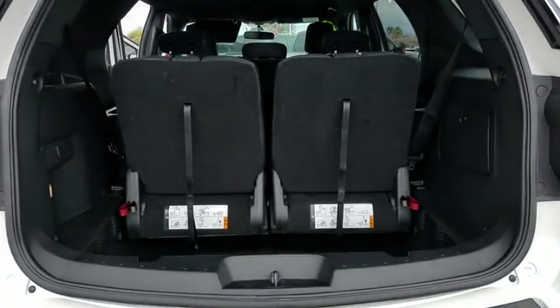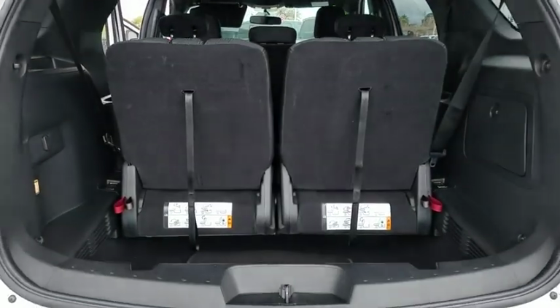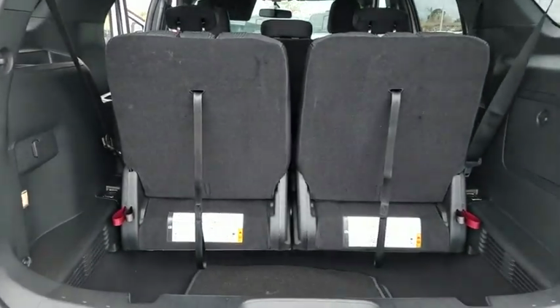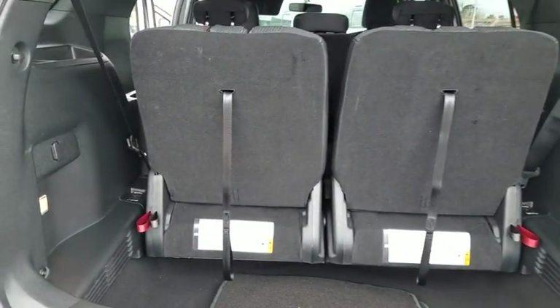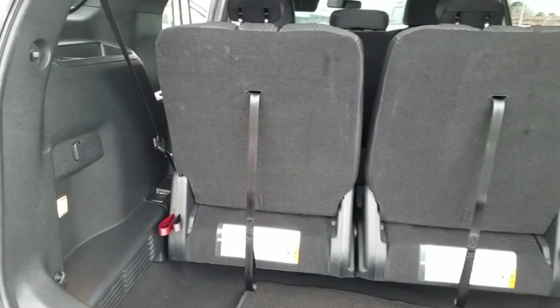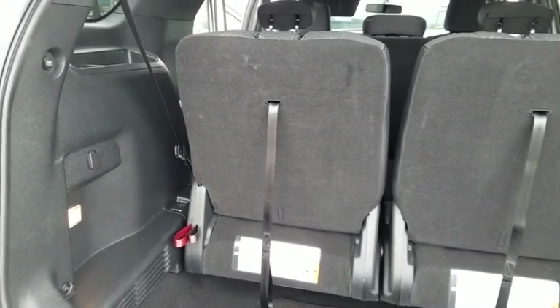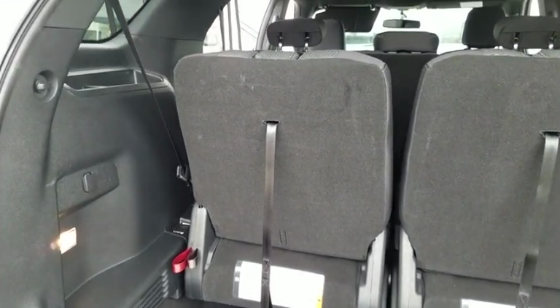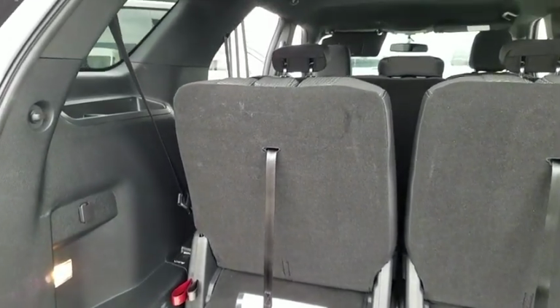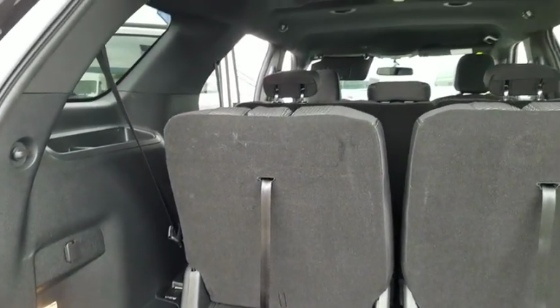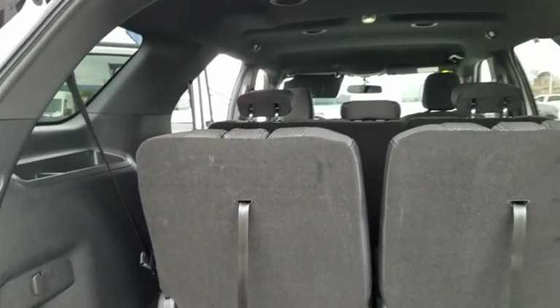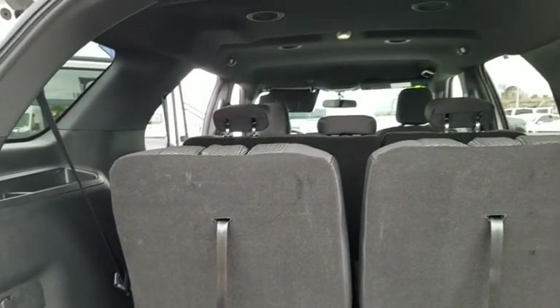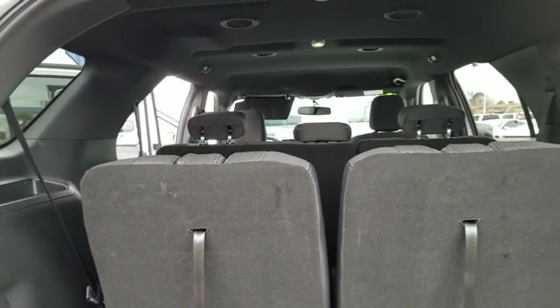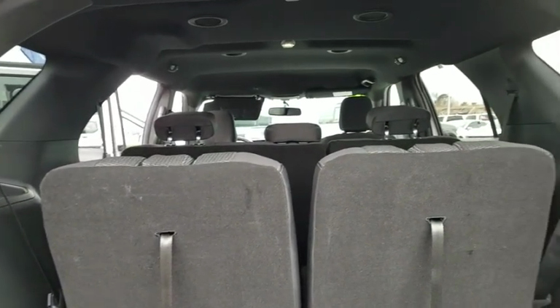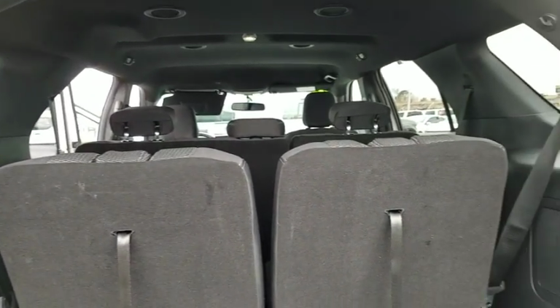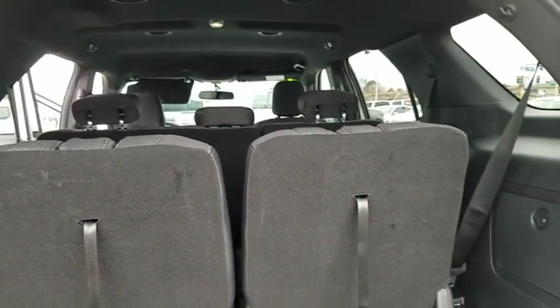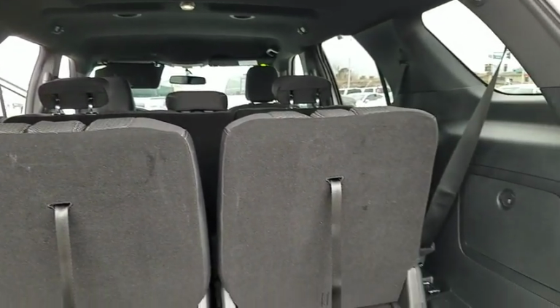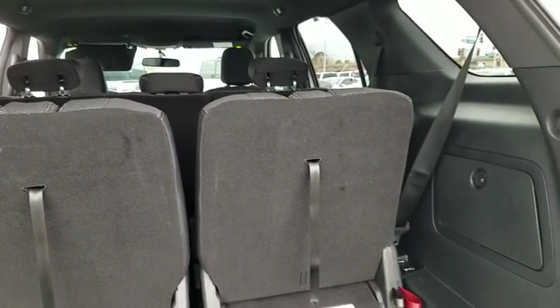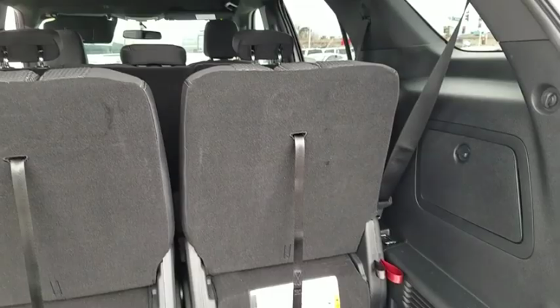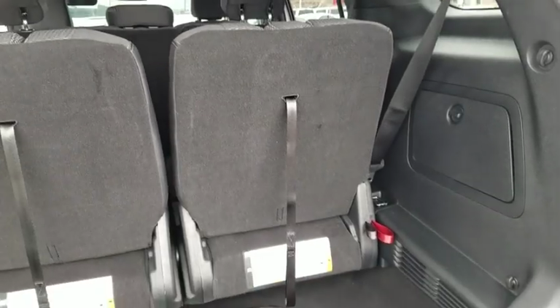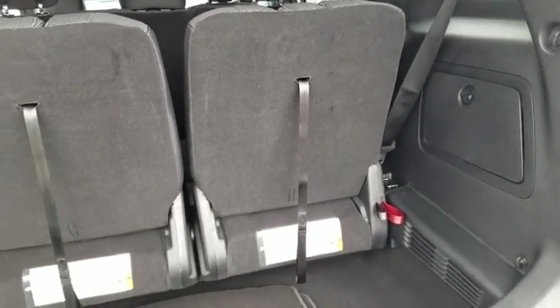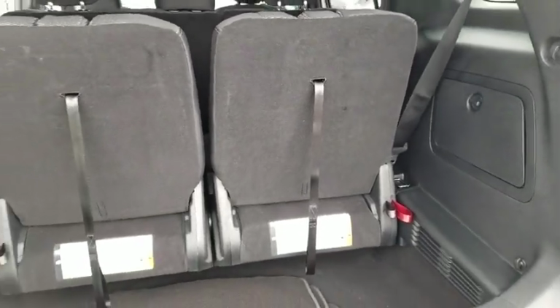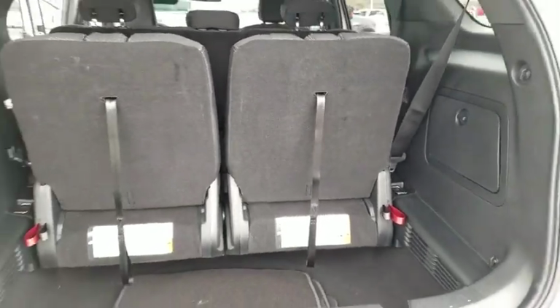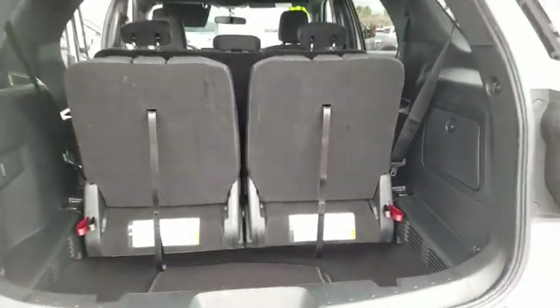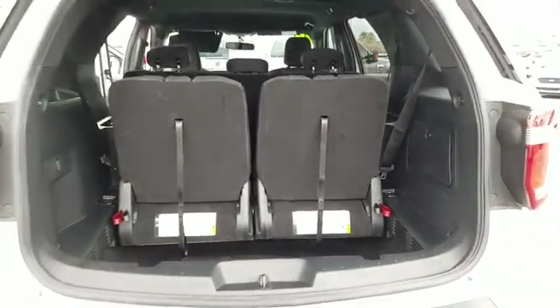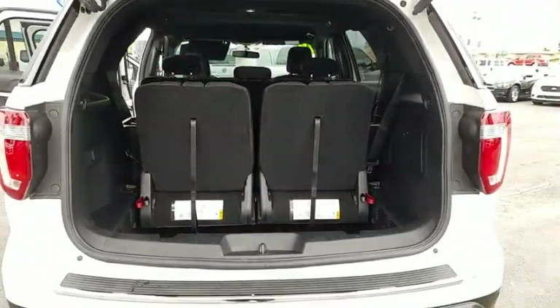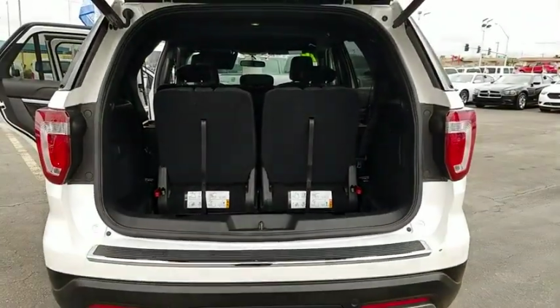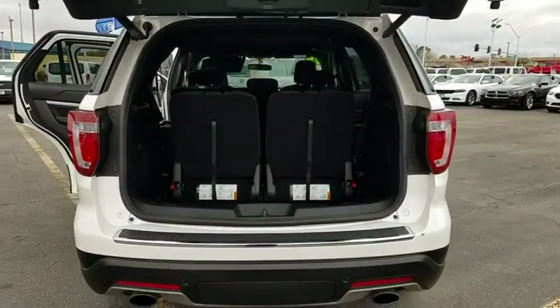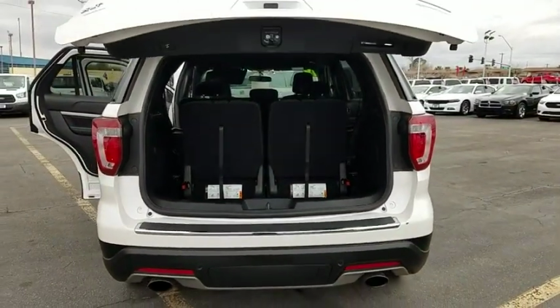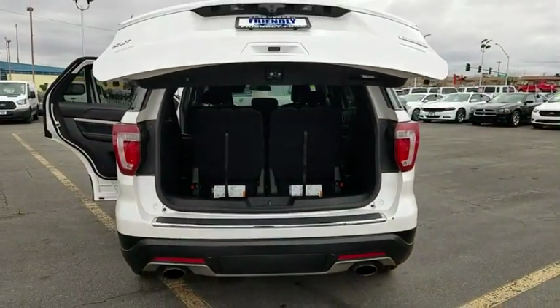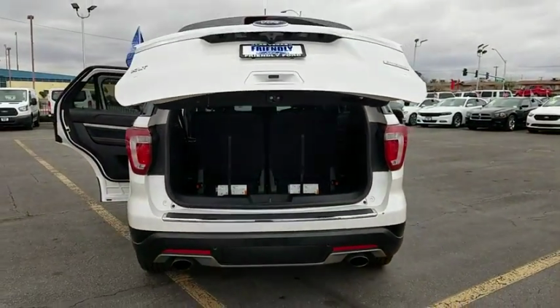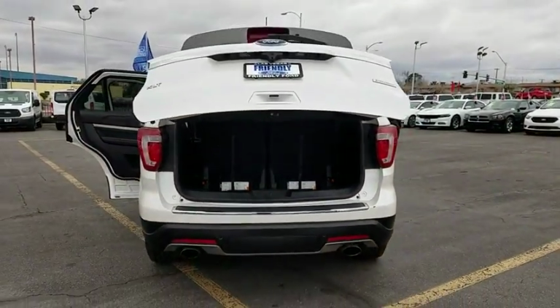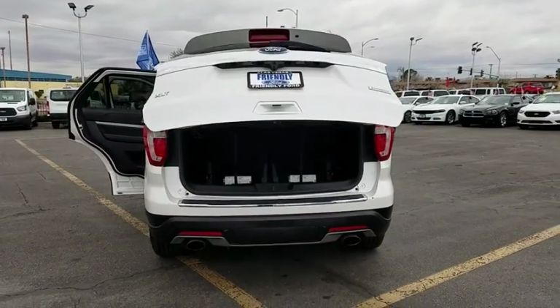Rear window defroster, compass, power windows, electronic stability control, trip computer, brake assist, remote keyless entry, tachometer, overhead console, panic alarm, power driver's seat.